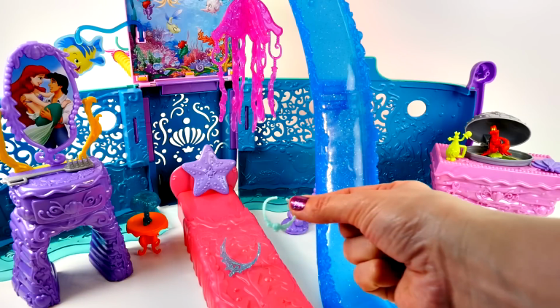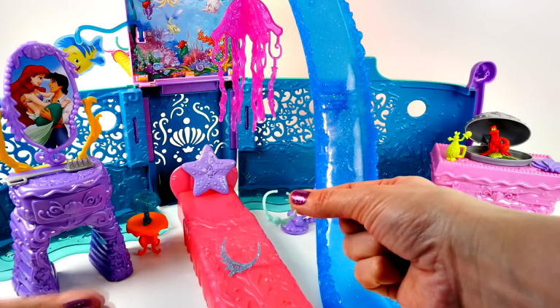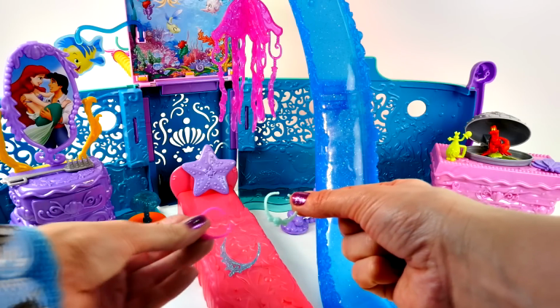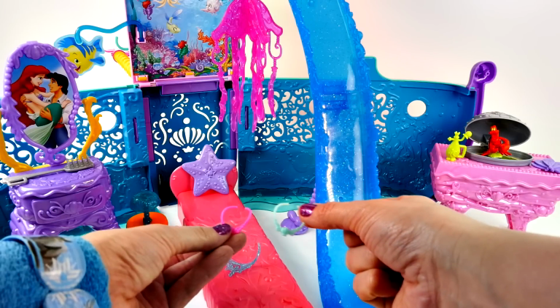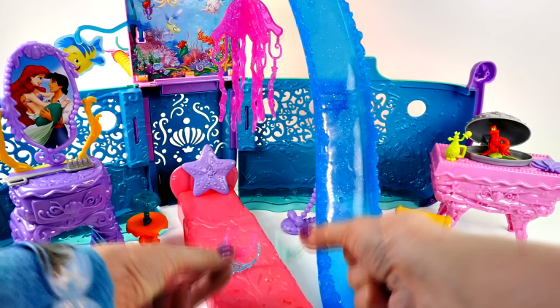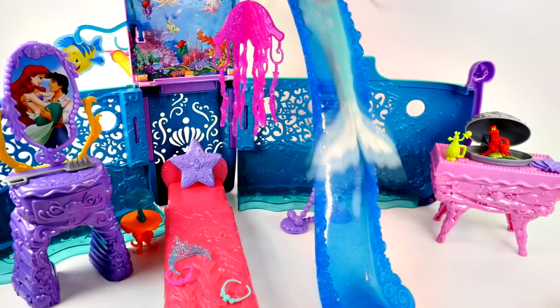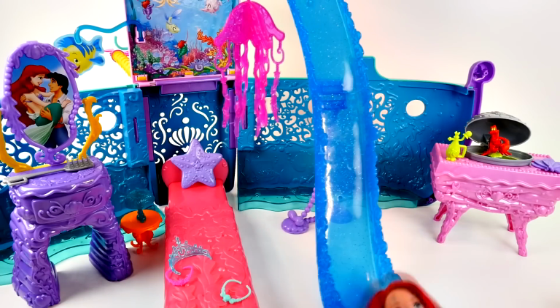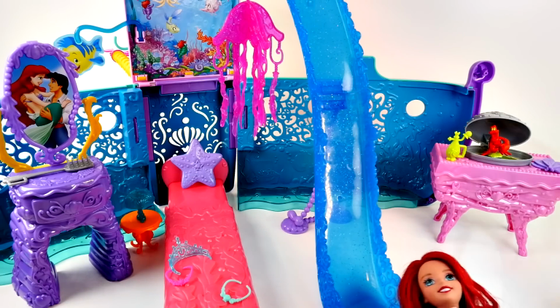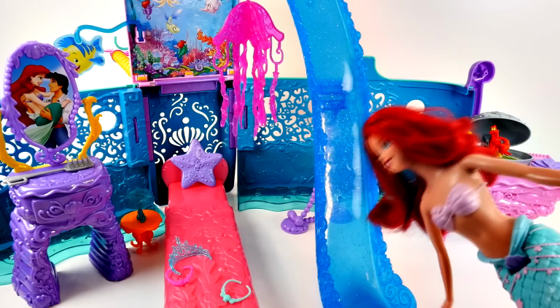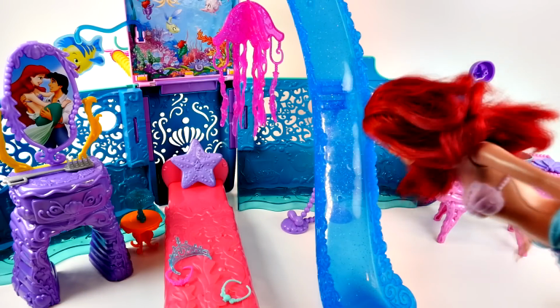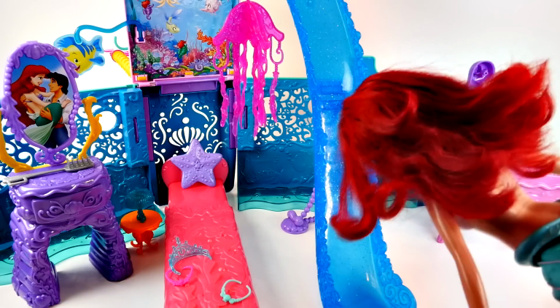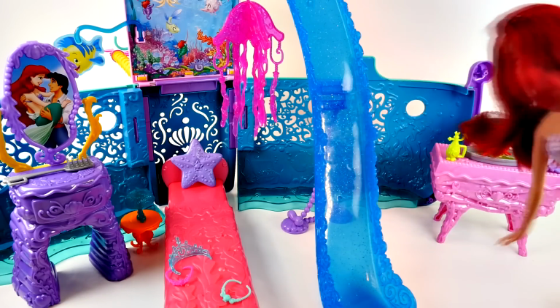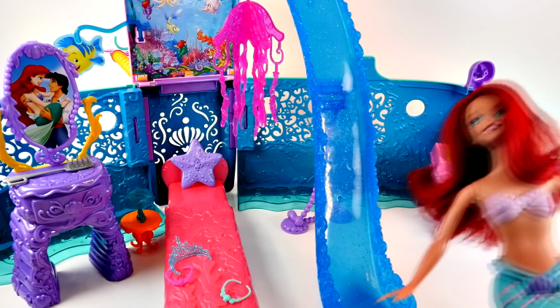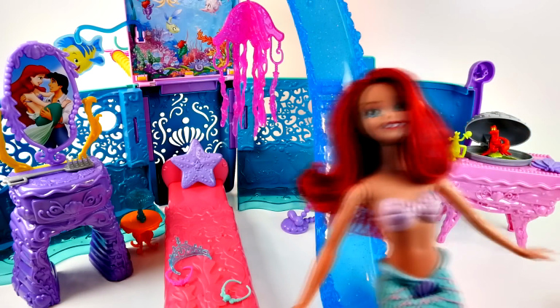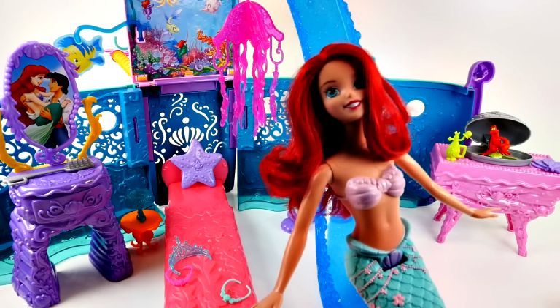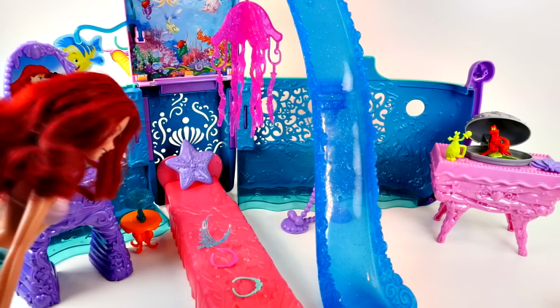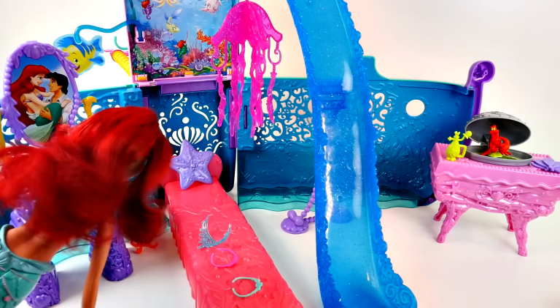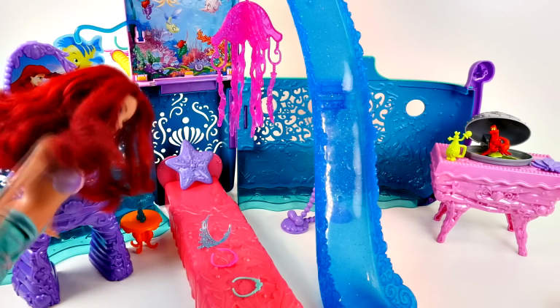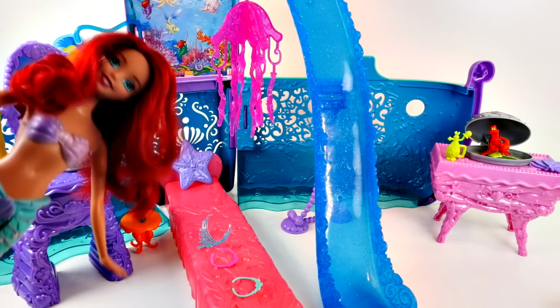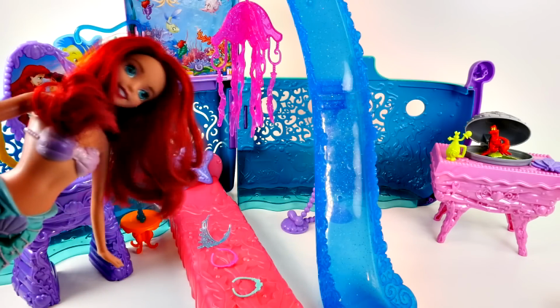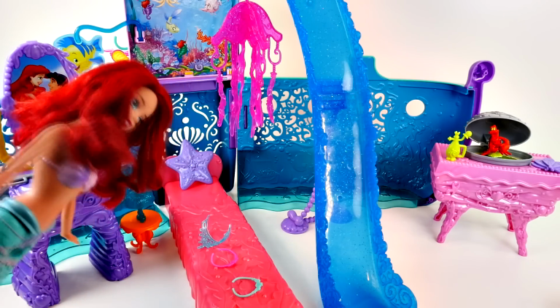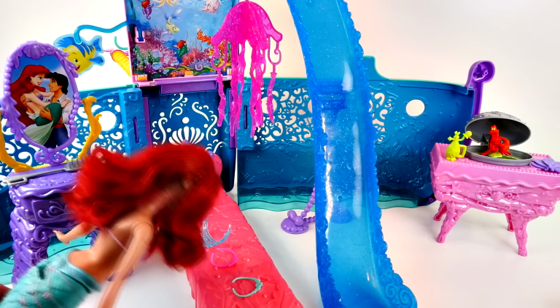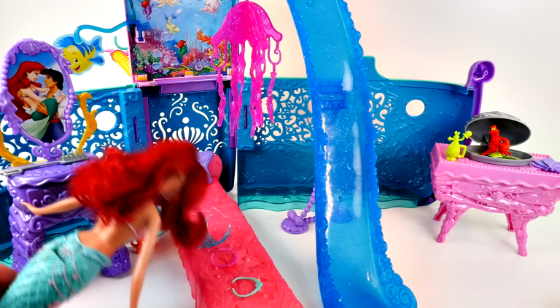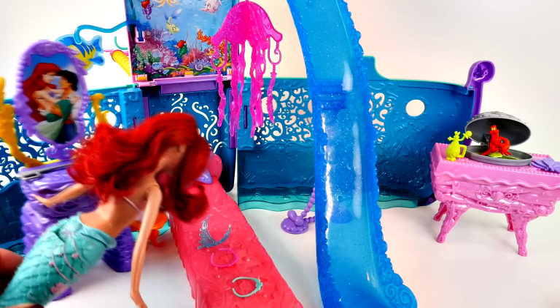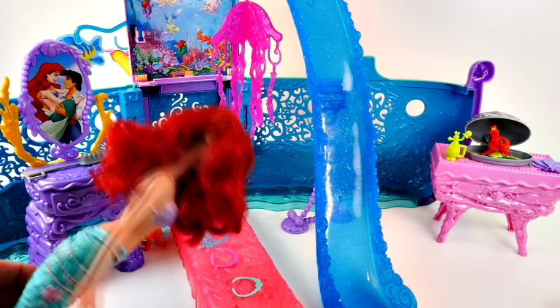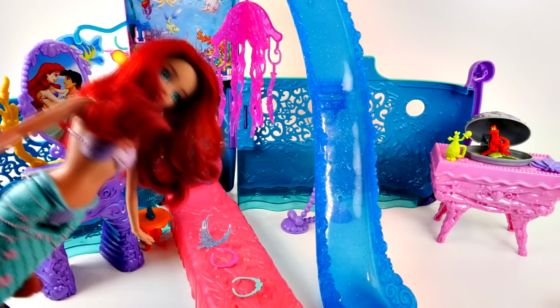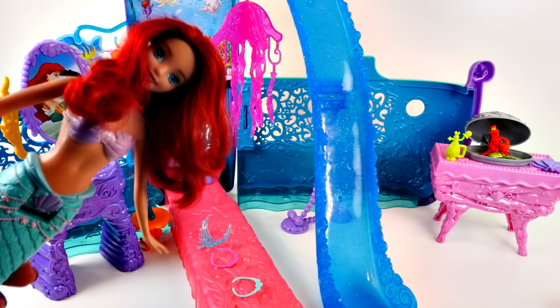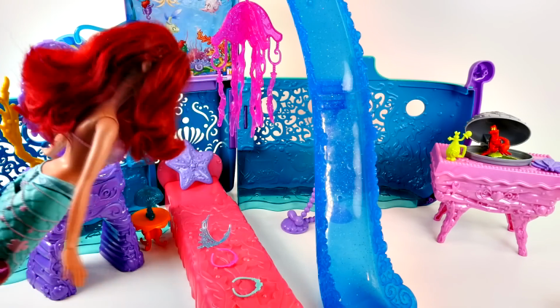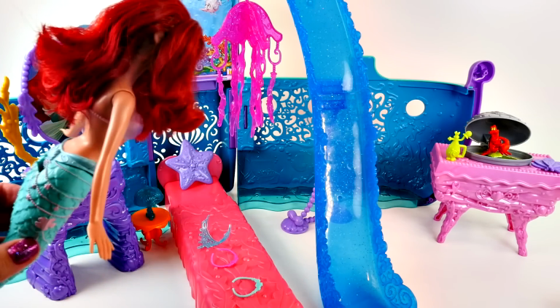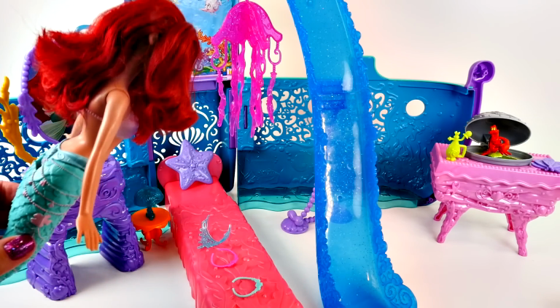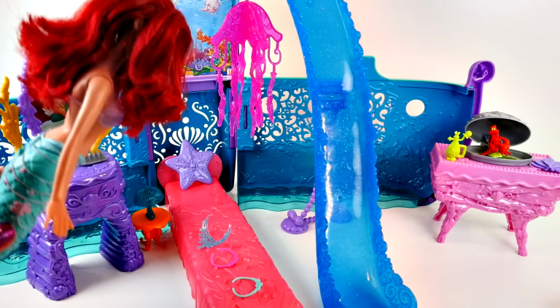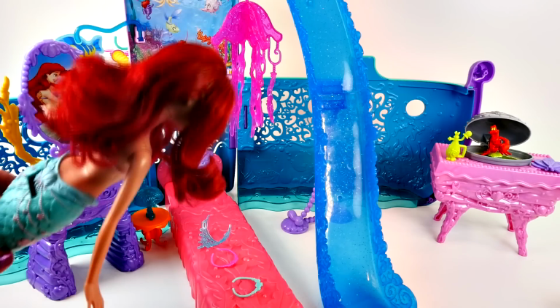Now we just need to go find Ariel. Wow, it's beautiful down here. You like it, Ariel? Oh, yes. Are these for me? They sure are. You want to put one on?